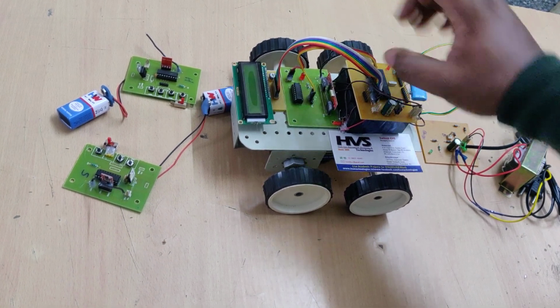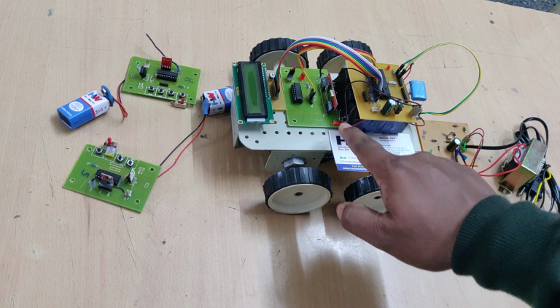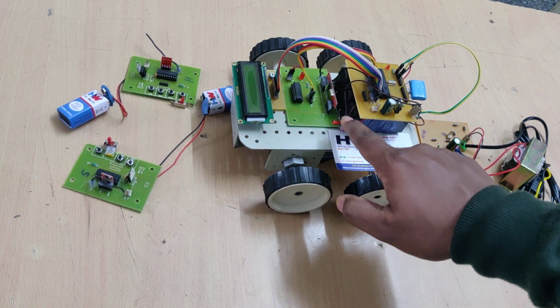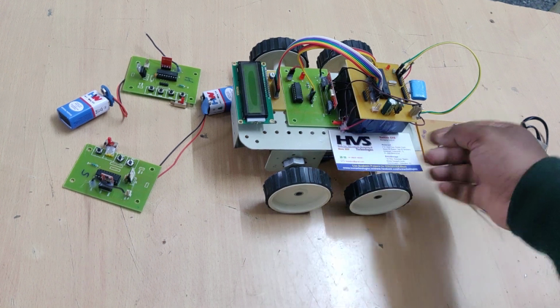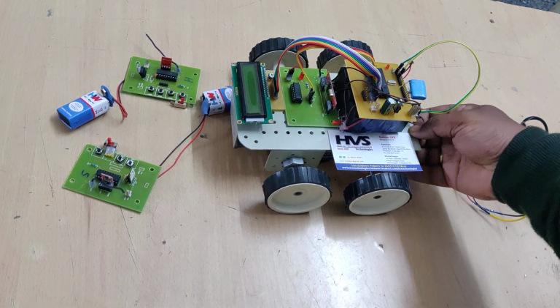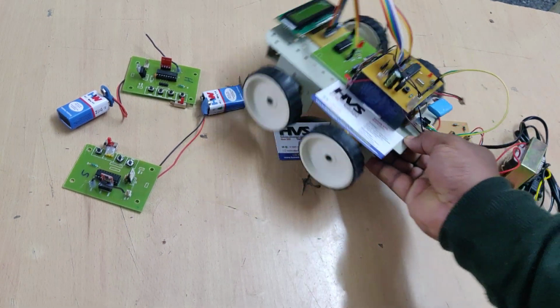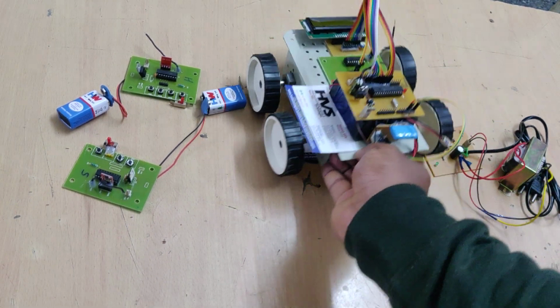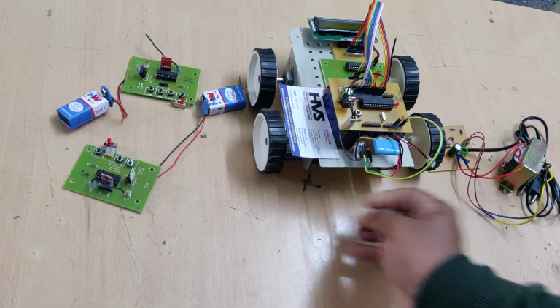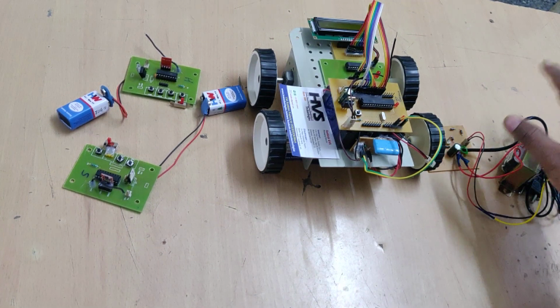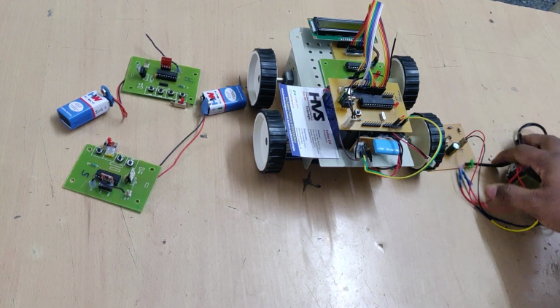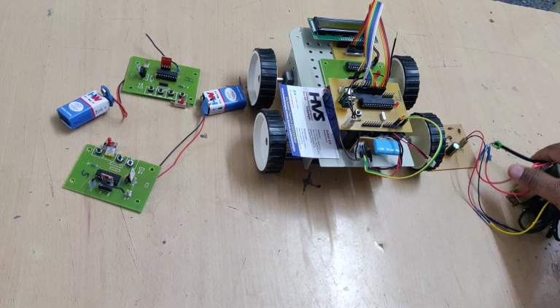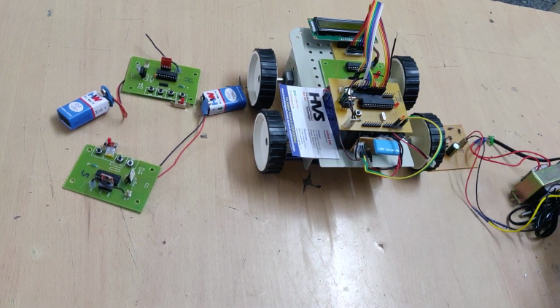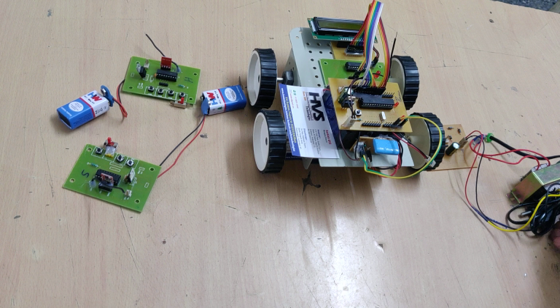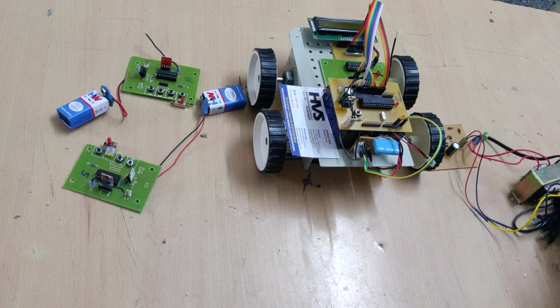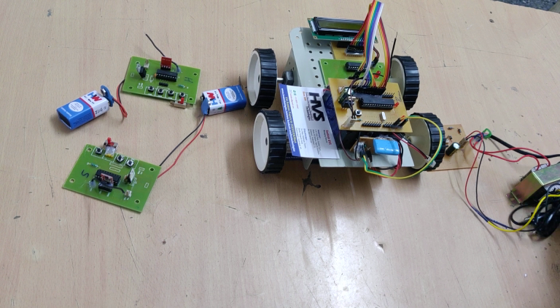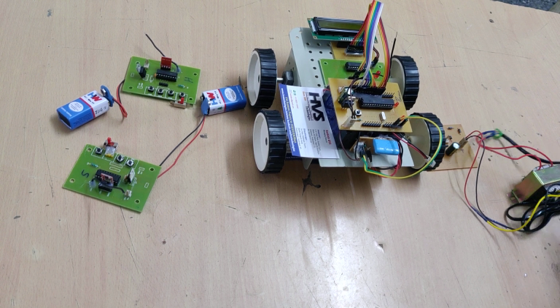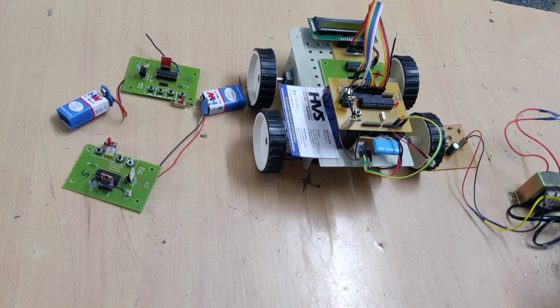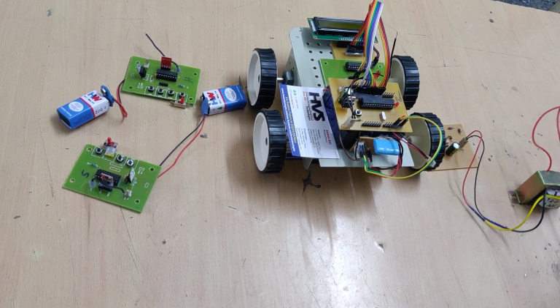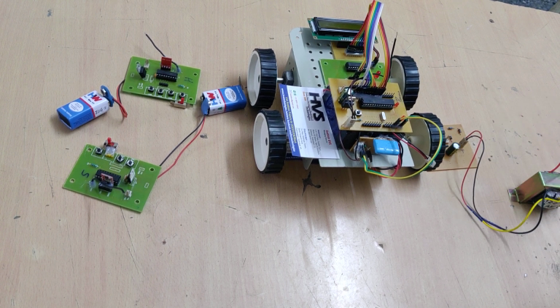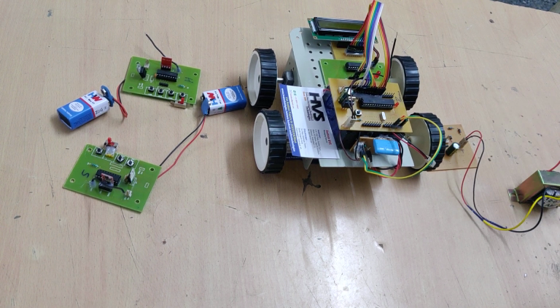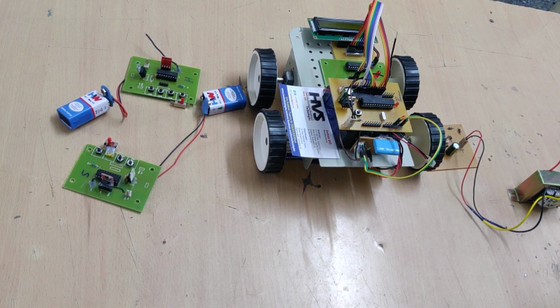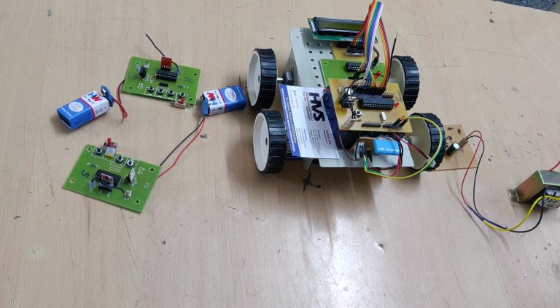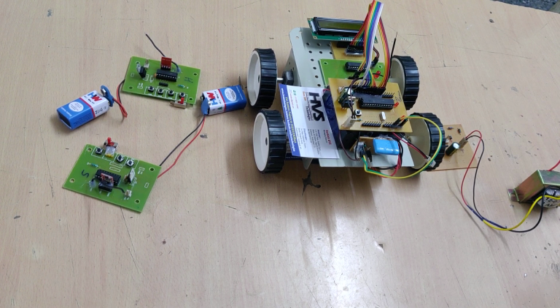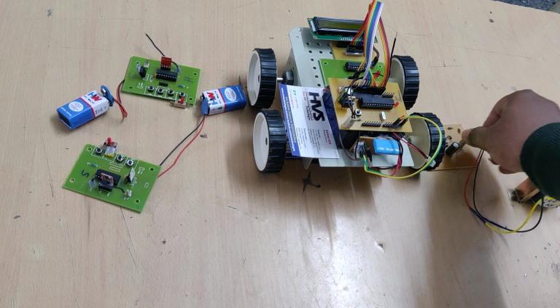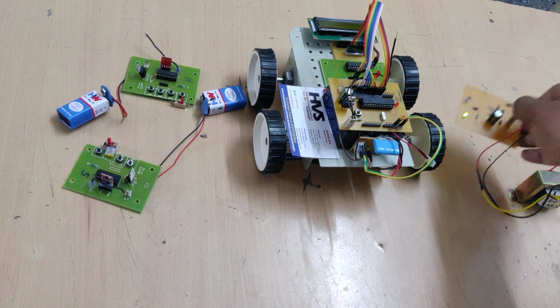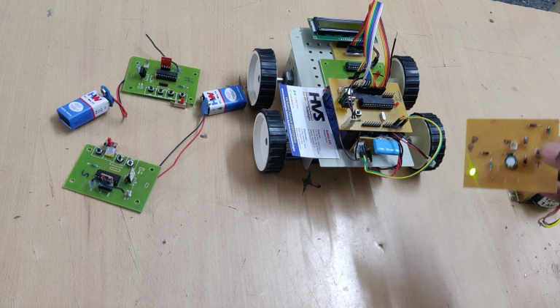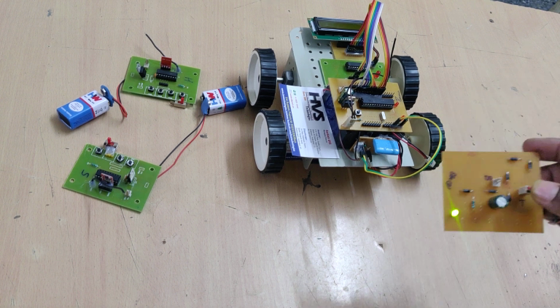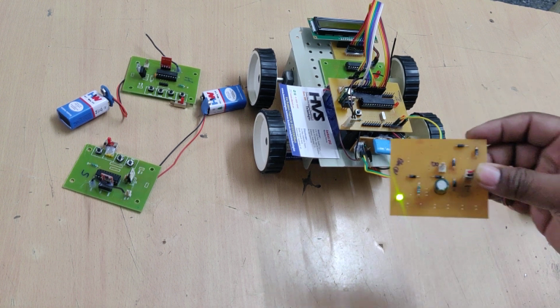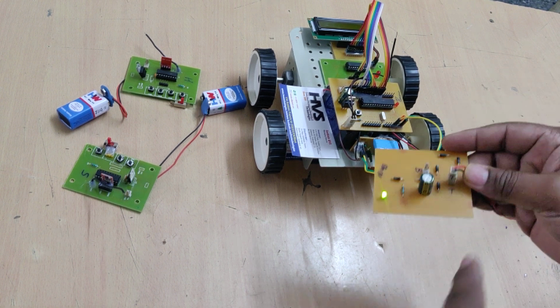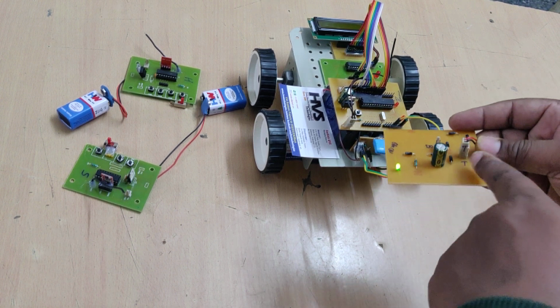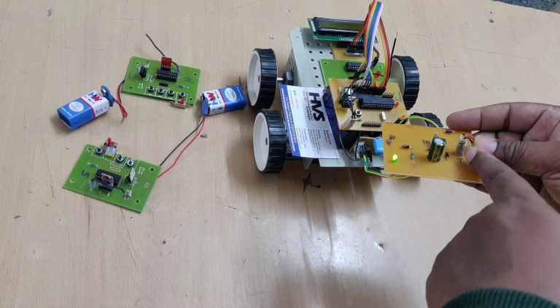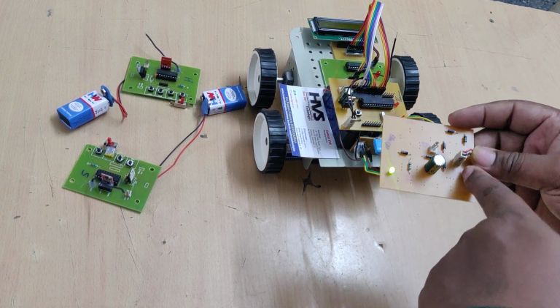In order to recharge this rechargeable battery, we are provided with a charging circuit. This charging circuit takes 230-volt AC input and provides 12-volt DC output, which is the charging voltage for the battery. The T connector should be connected to the T slot before switching on power to the charger.